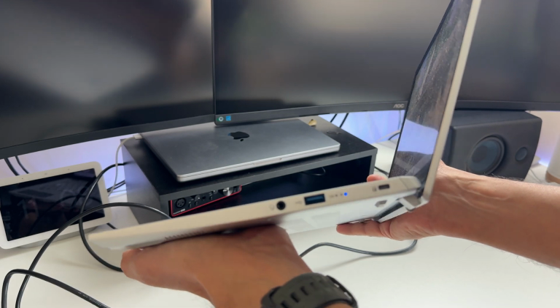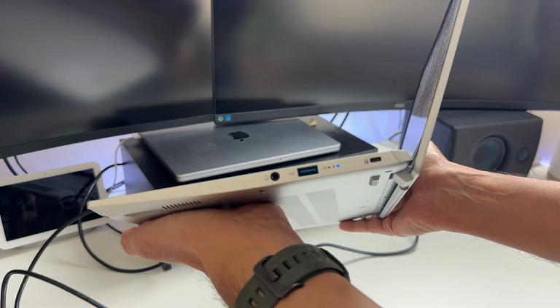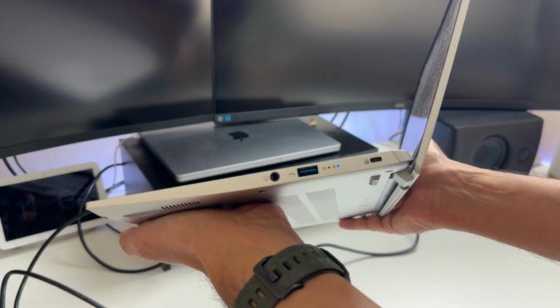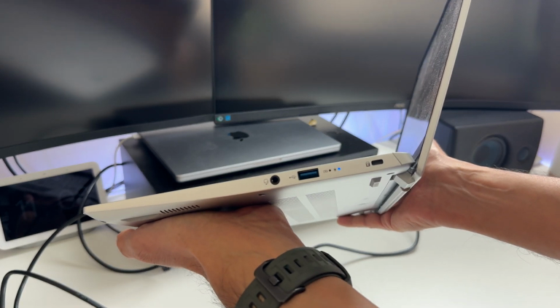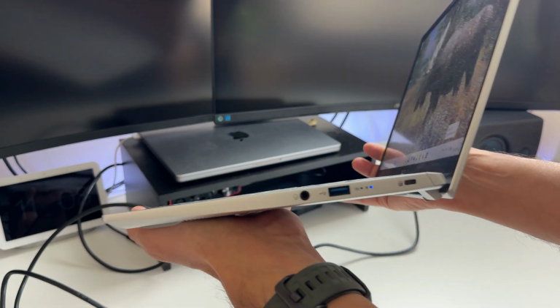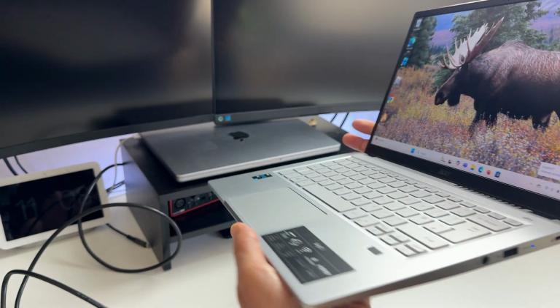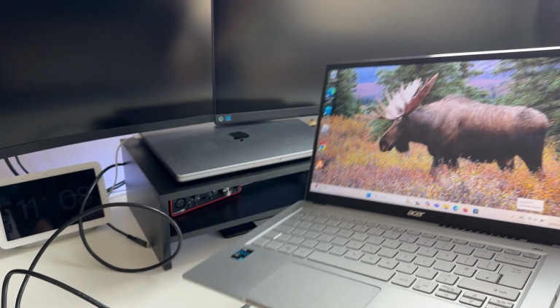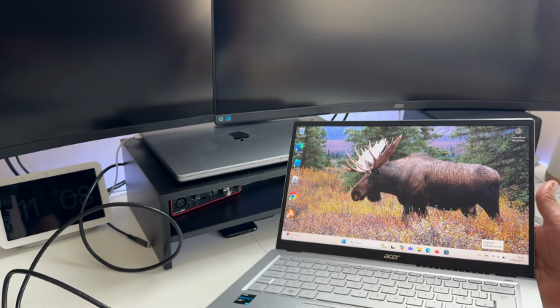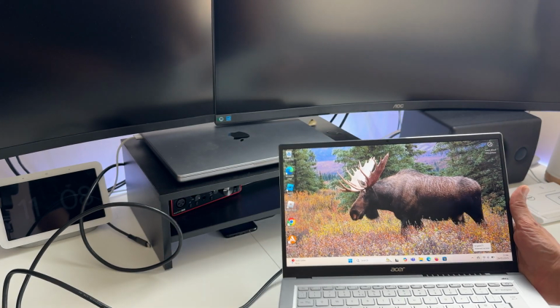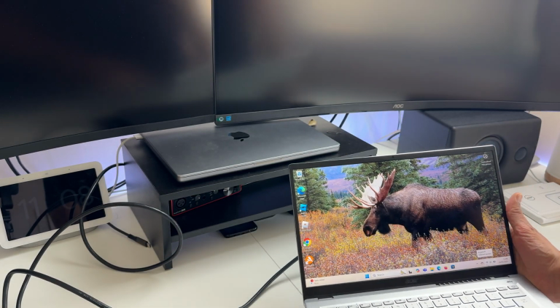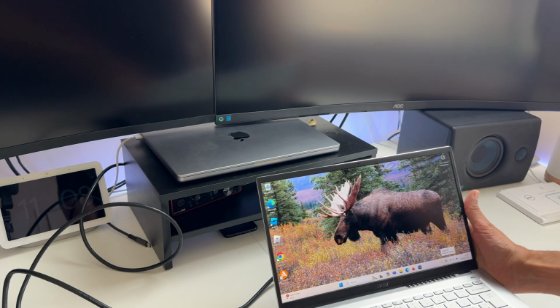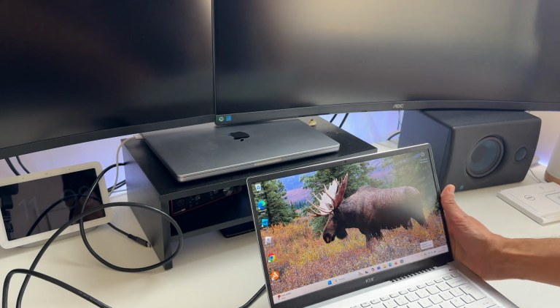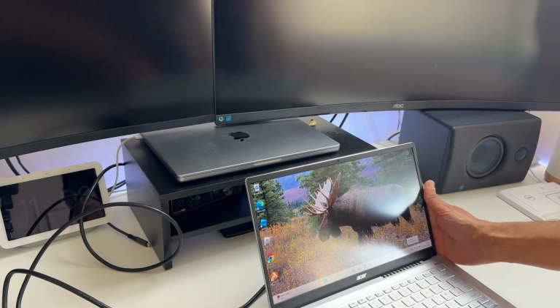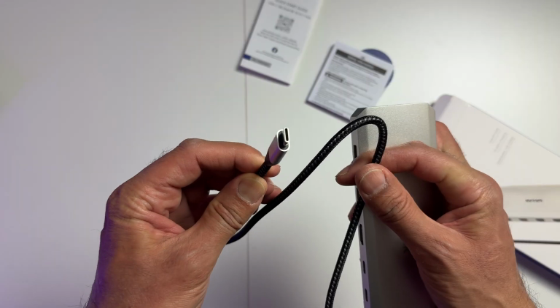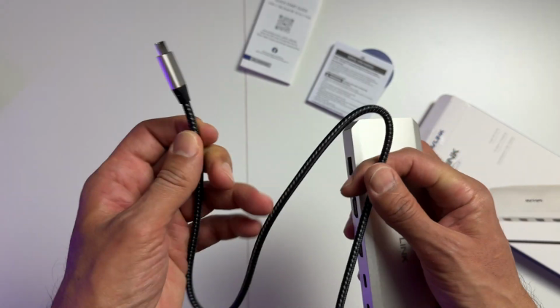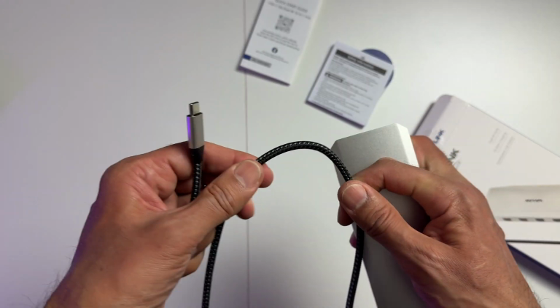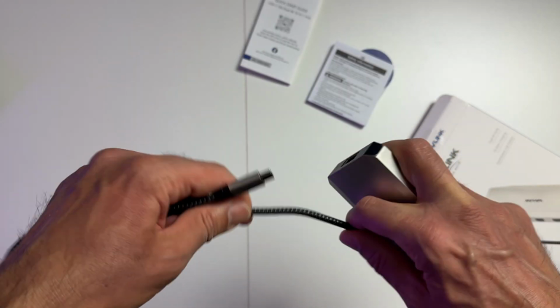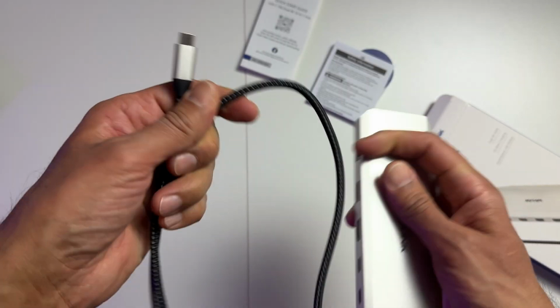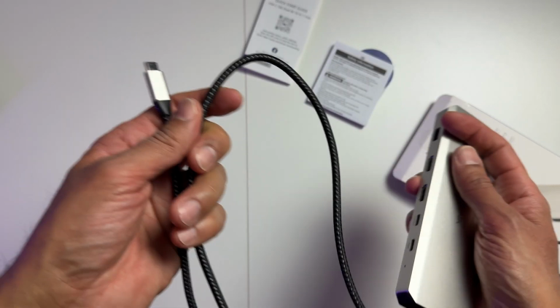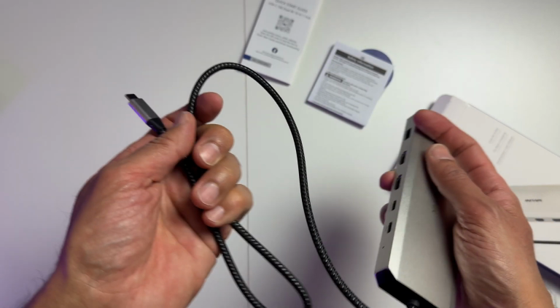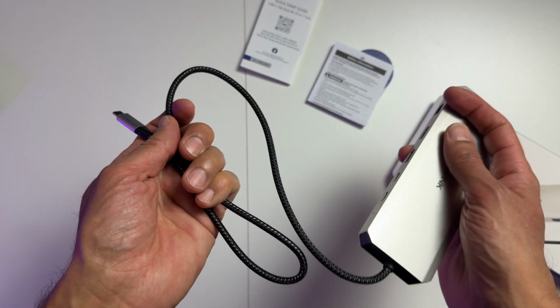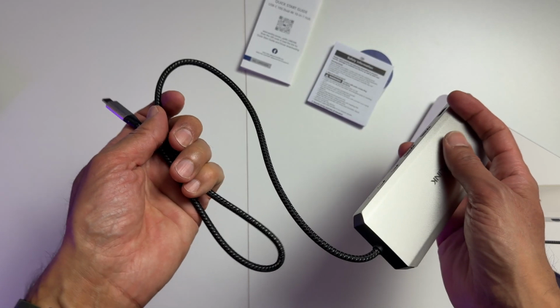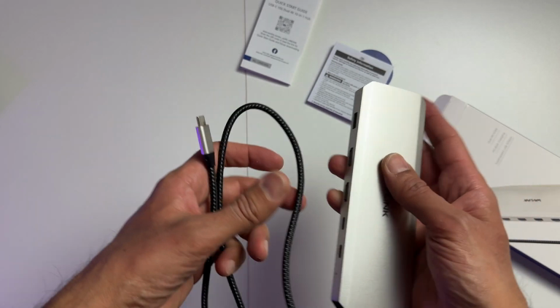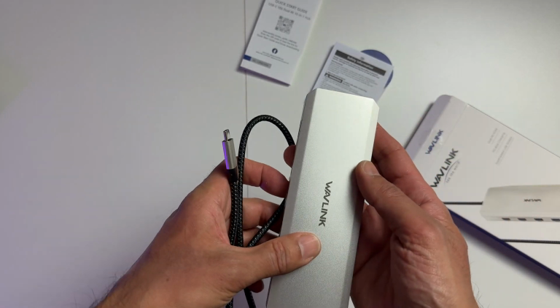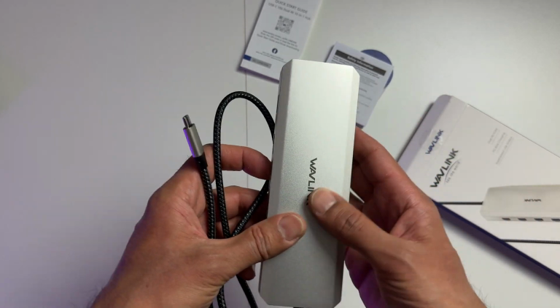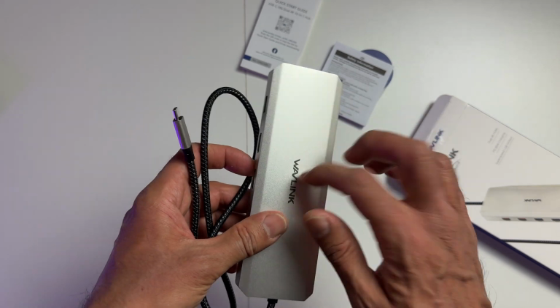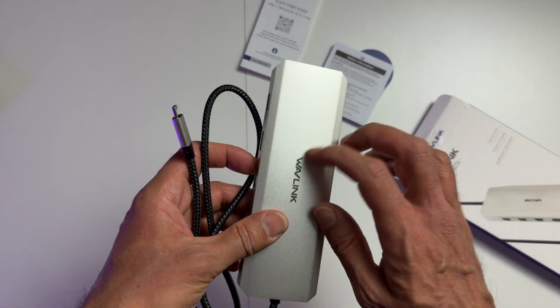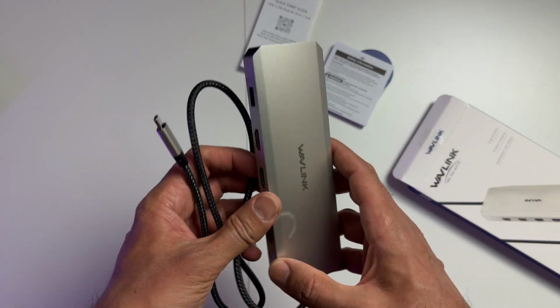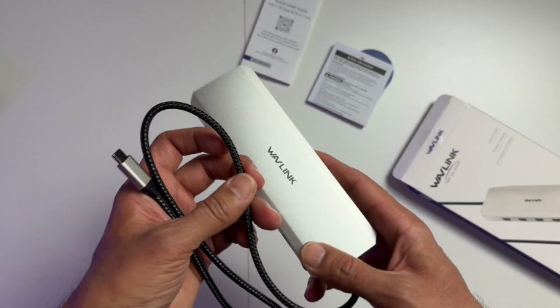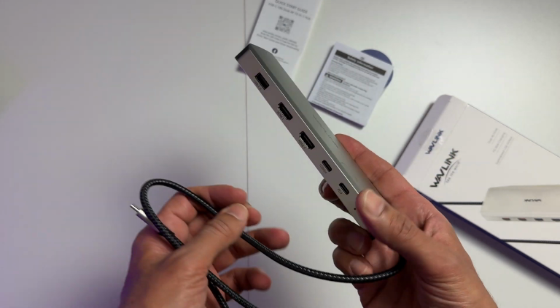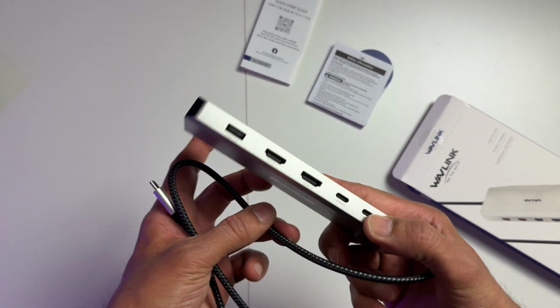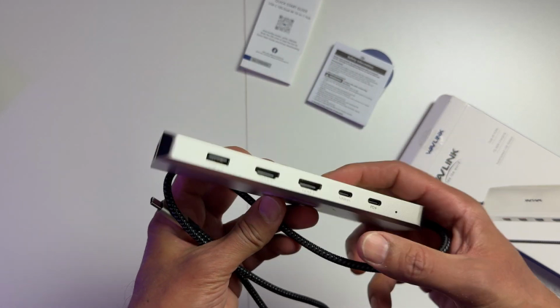So in my quest to fix this first world problem, I've come across the perfect solution from Wavelink. It's a USB-C 10G dual 4K 10-in-1 hub. It's worth the hype.